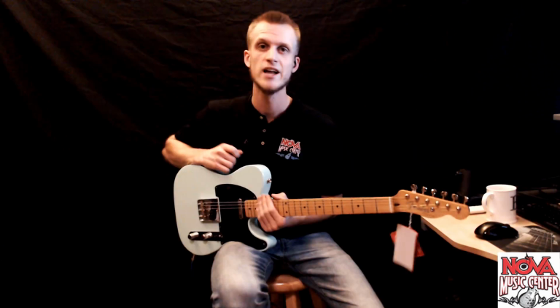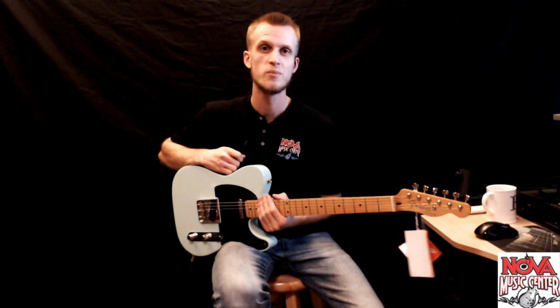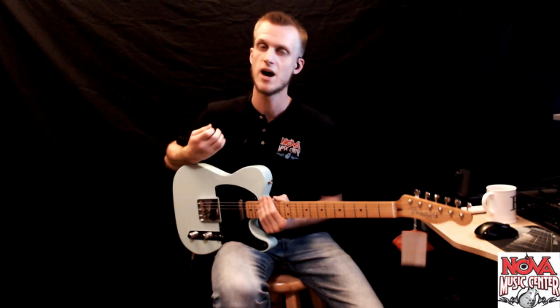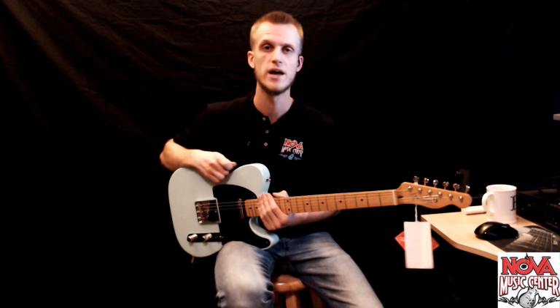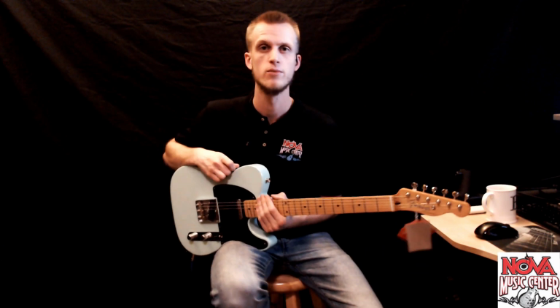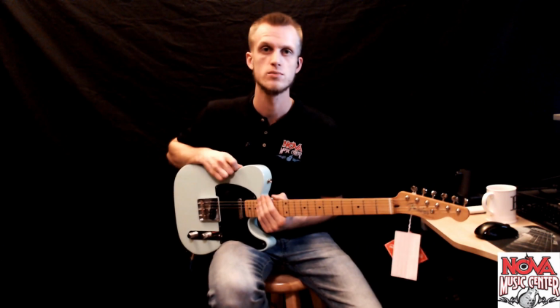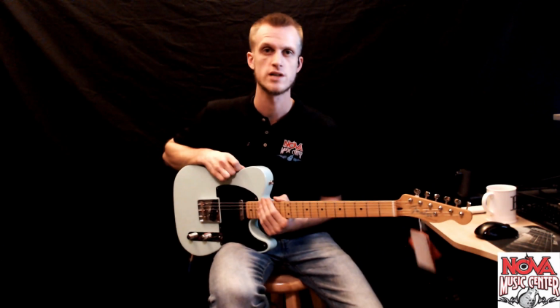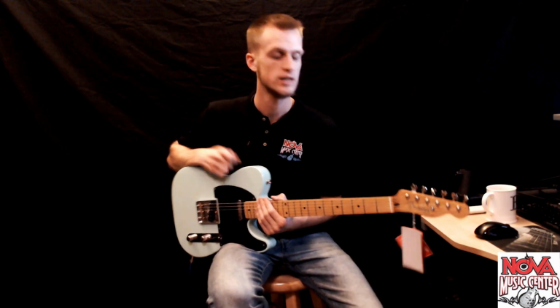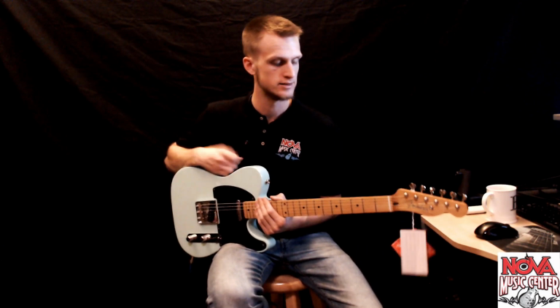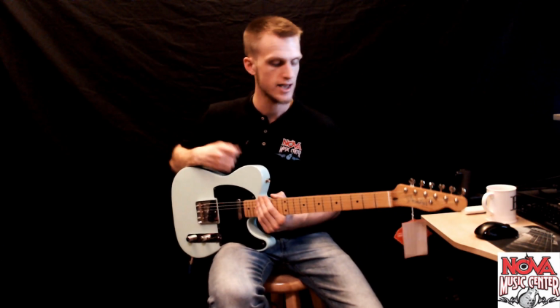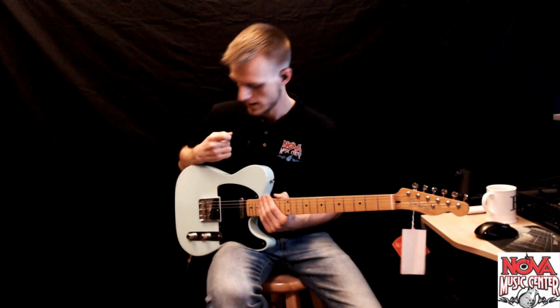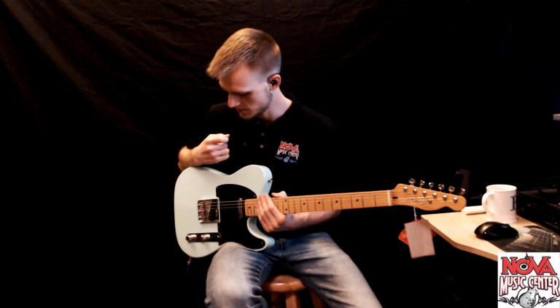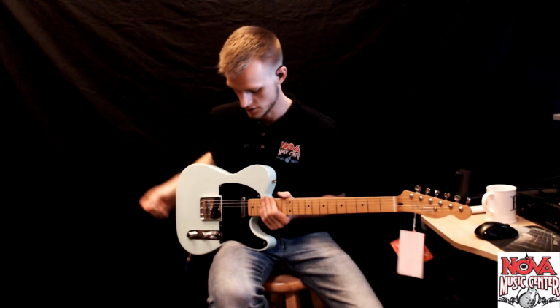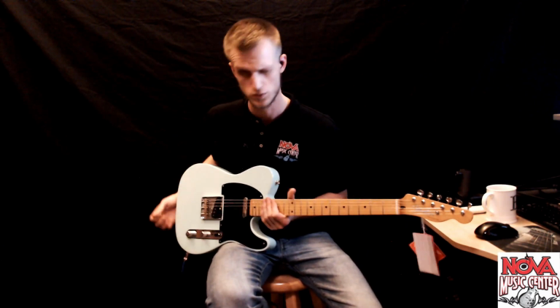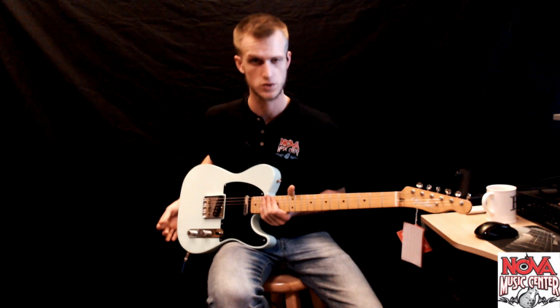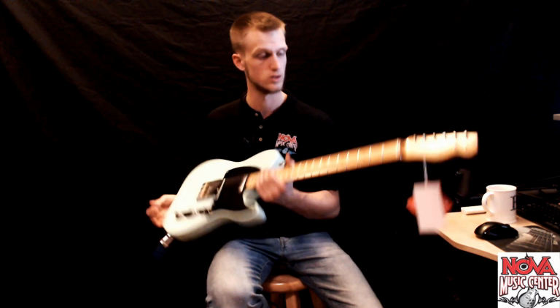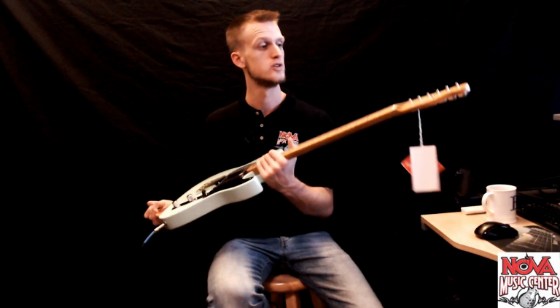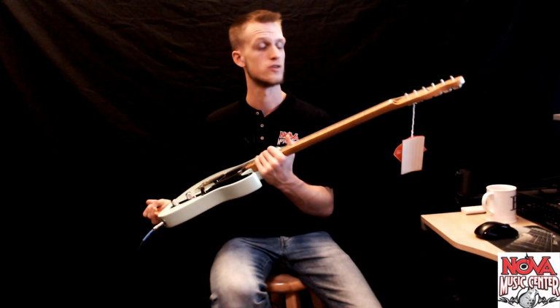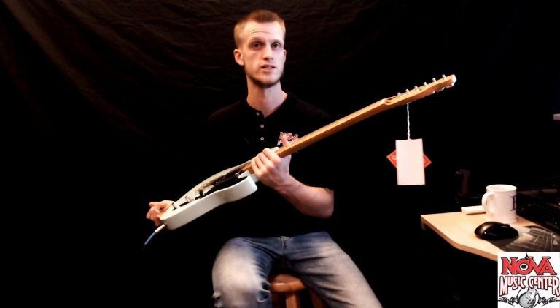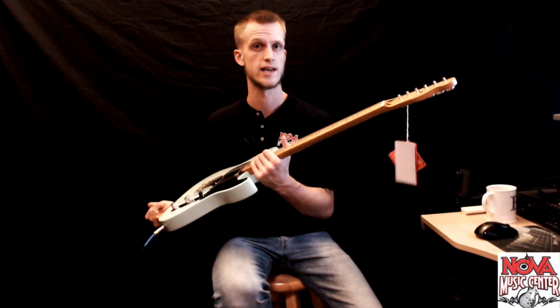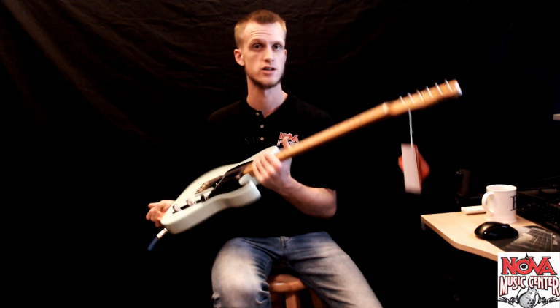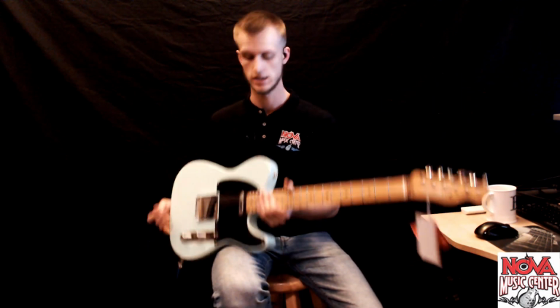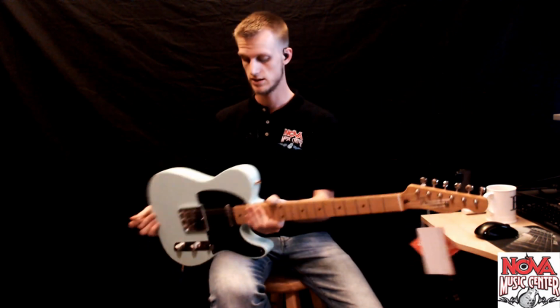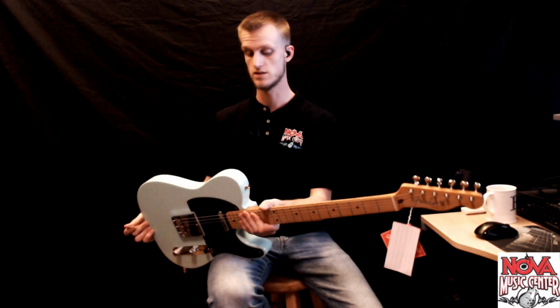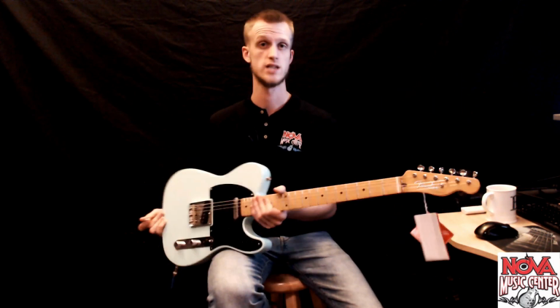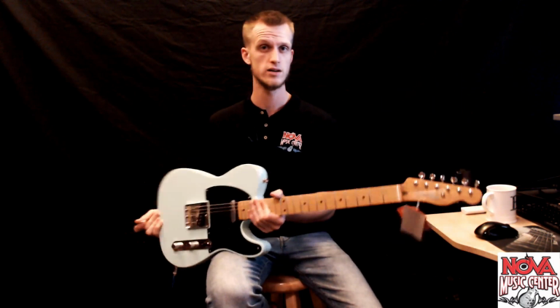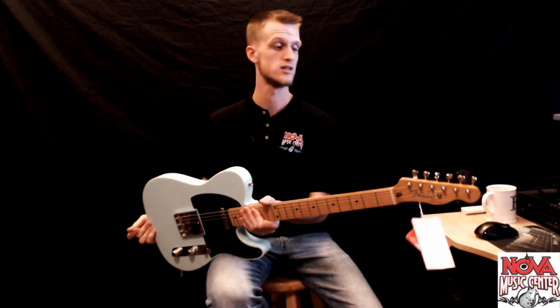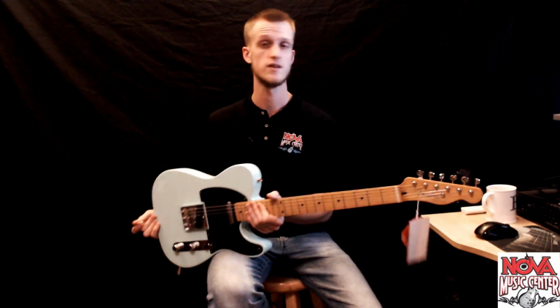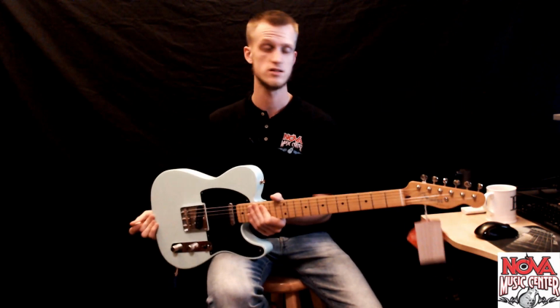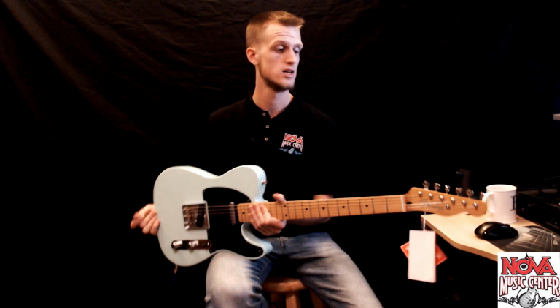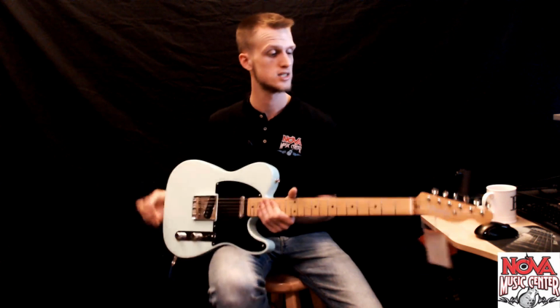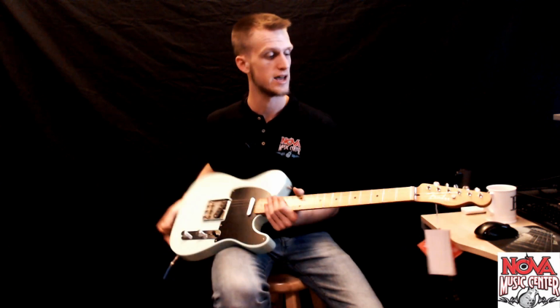Hello everybody, I'm Ben from Nova Music Center and today I have with me this really cool Surf Green Telecaster. This is the Vintera, it's a 50s style.